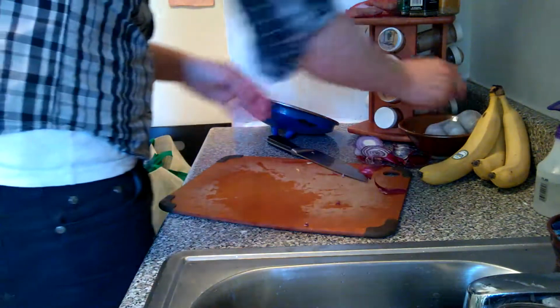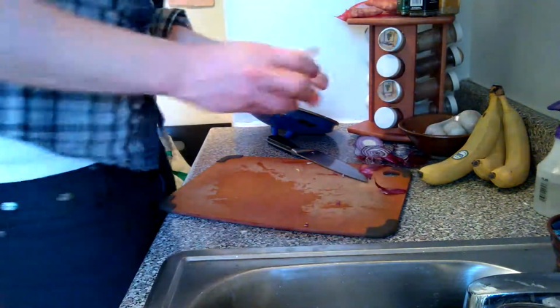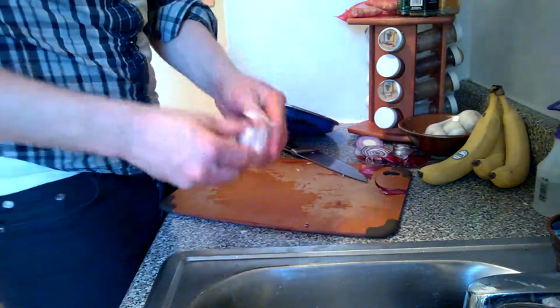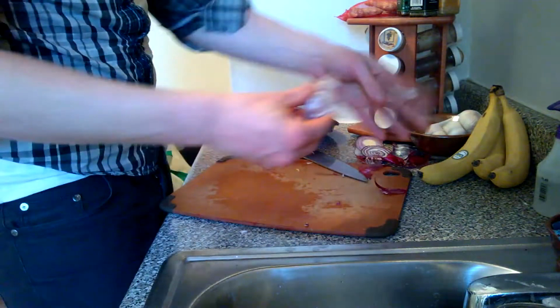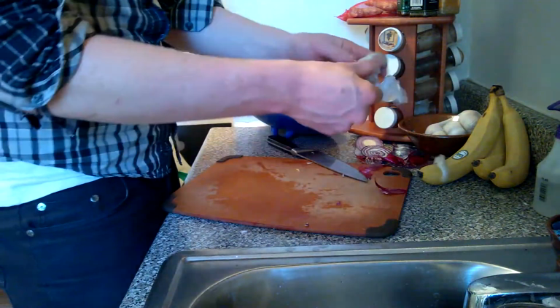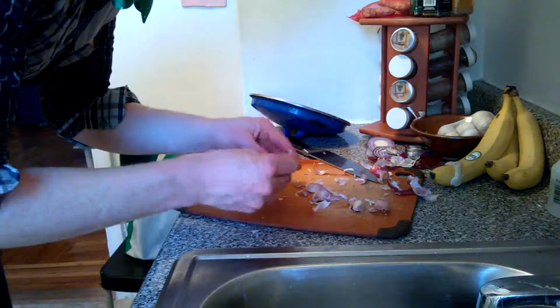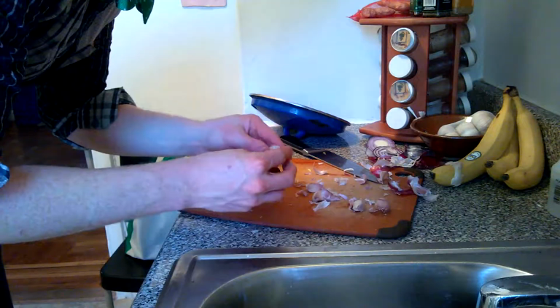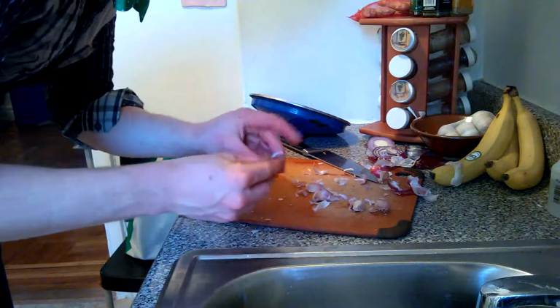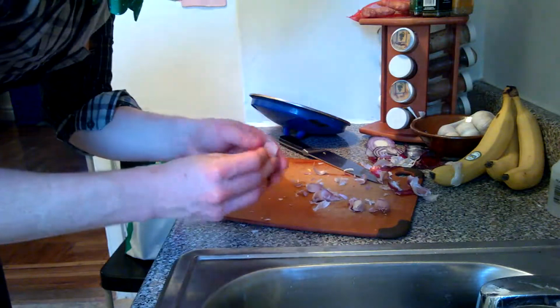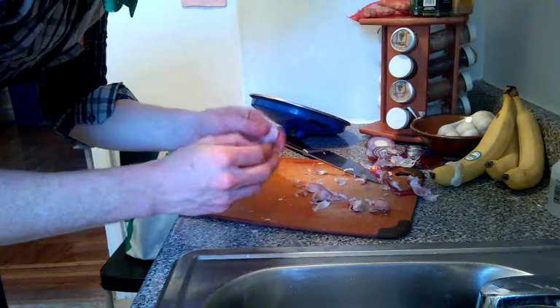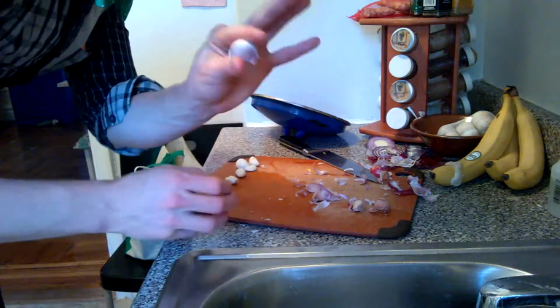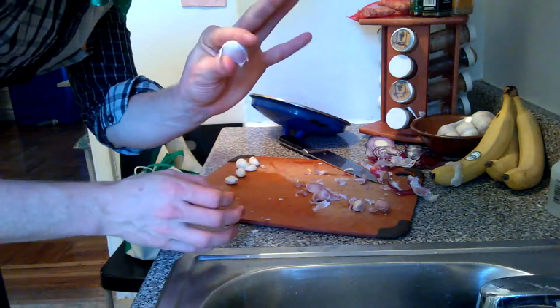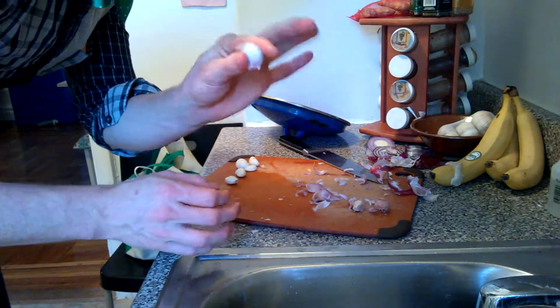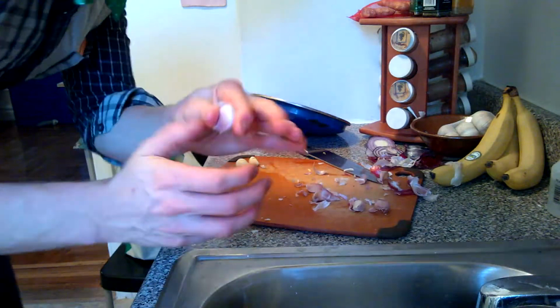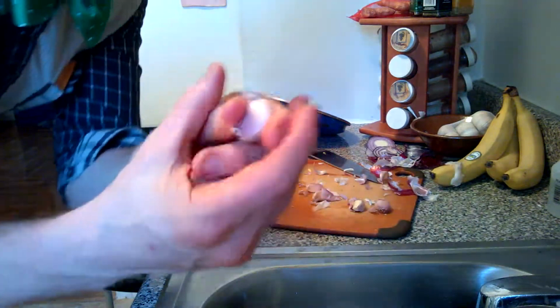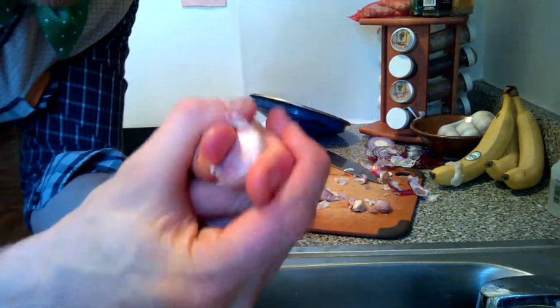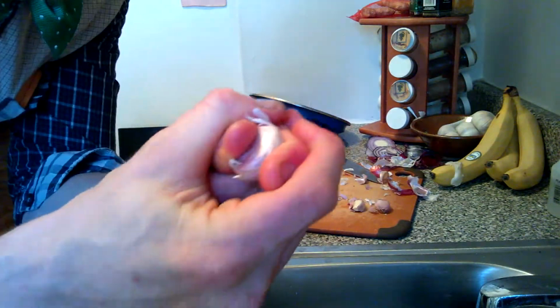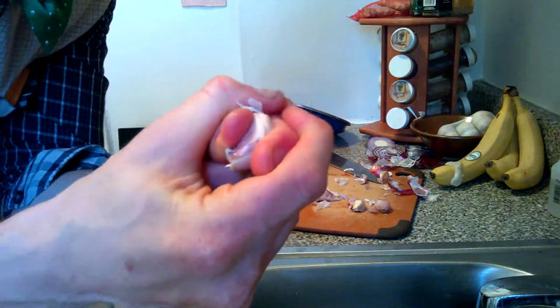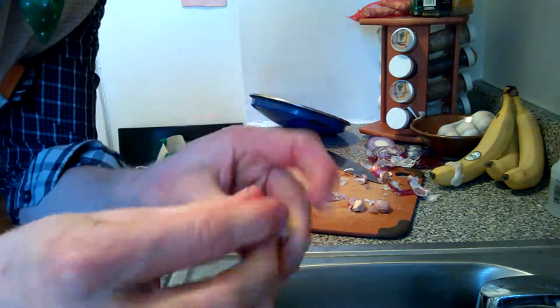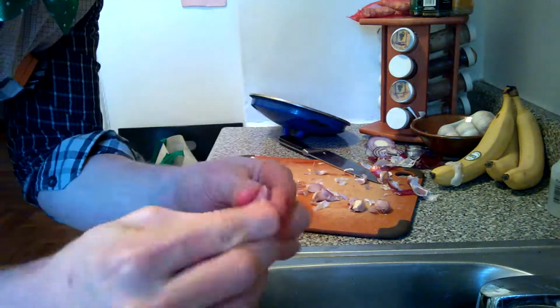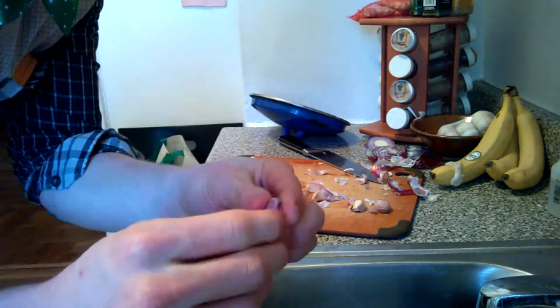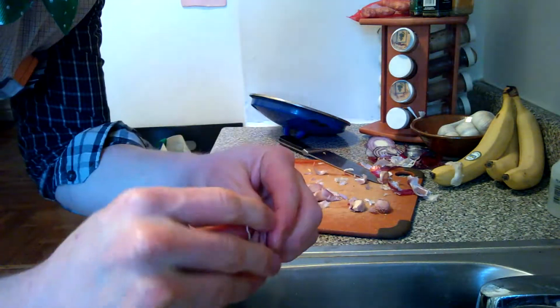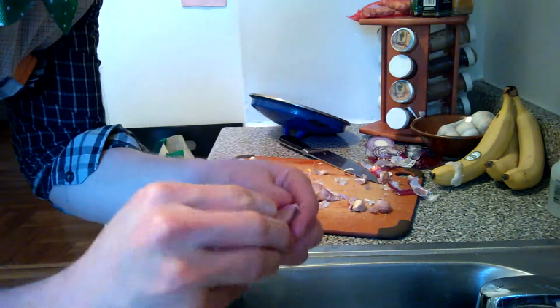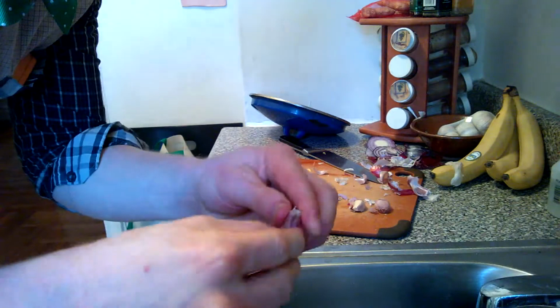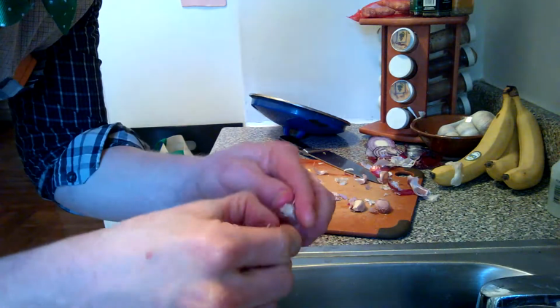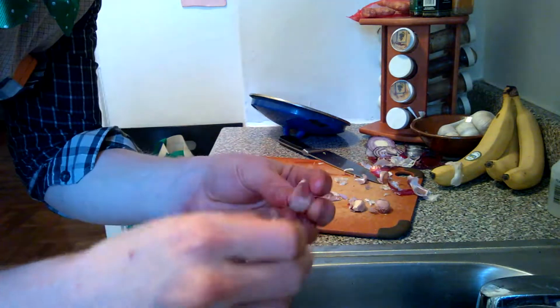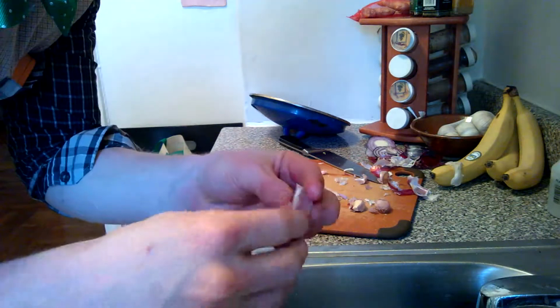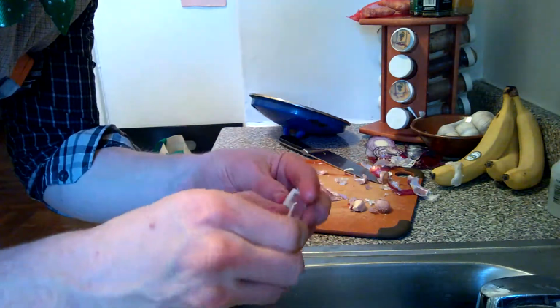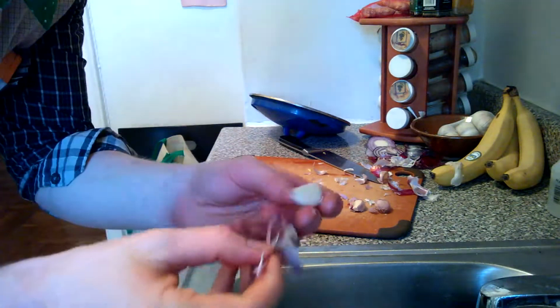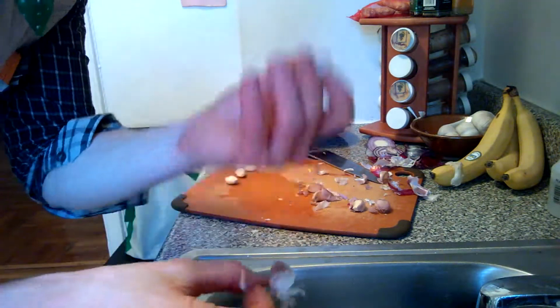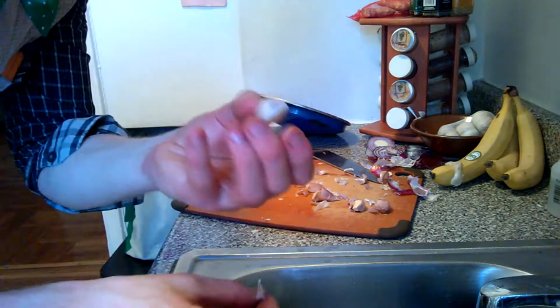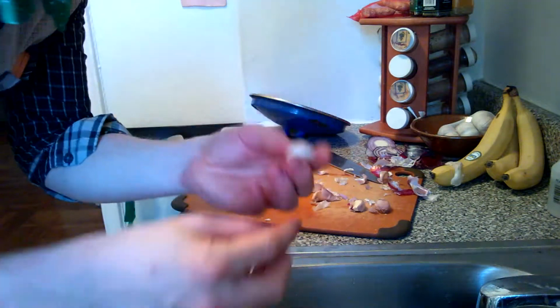Let's chop up a buttload of garlic. One trick I have with garlic is I'll just take the clove that's all wrapped up and I'll just crush it in my fingers. That usually makes it easier to peel — it pops out fairly easily that way.